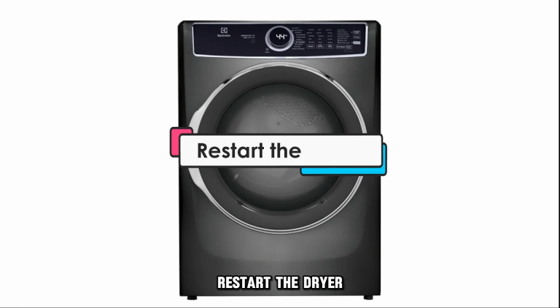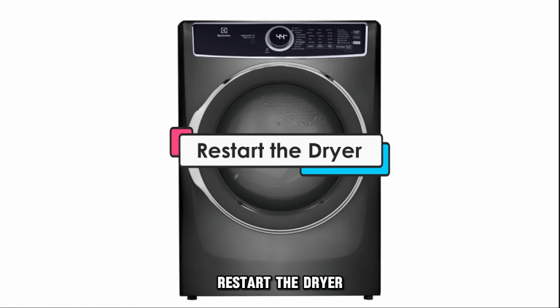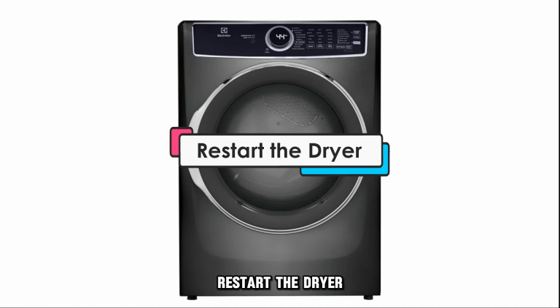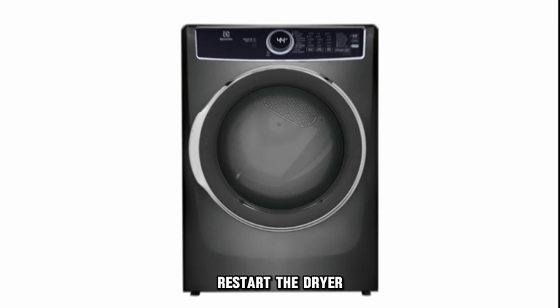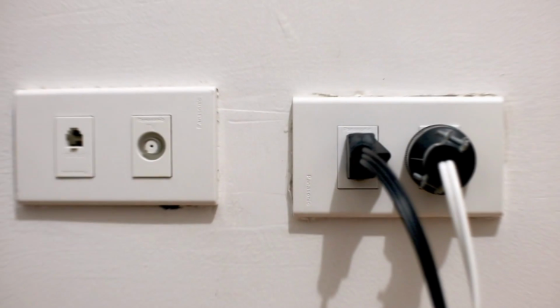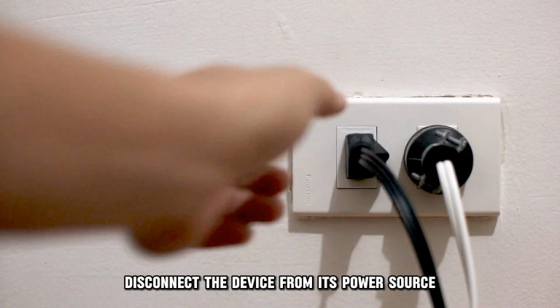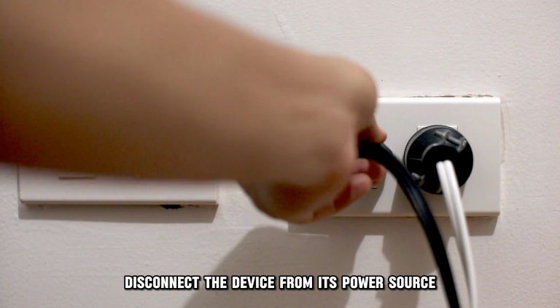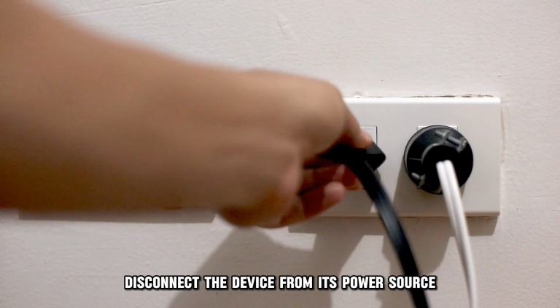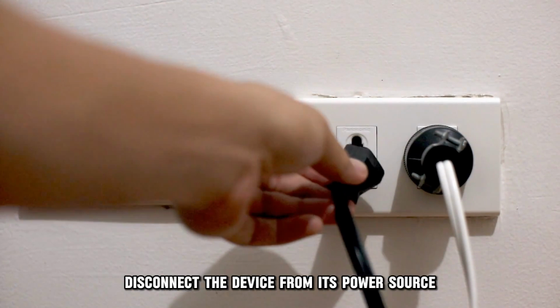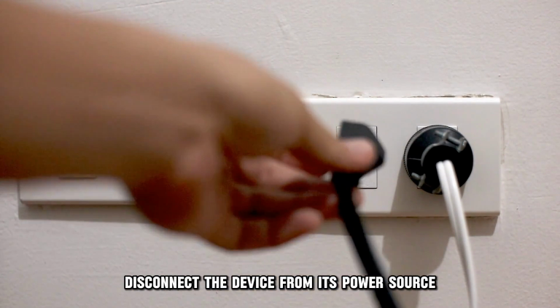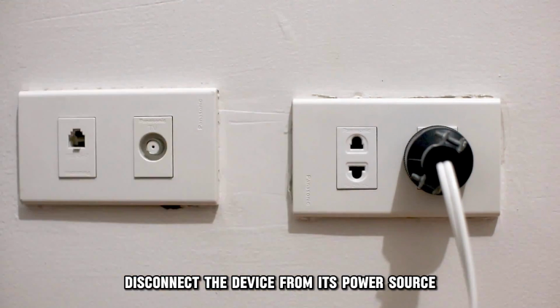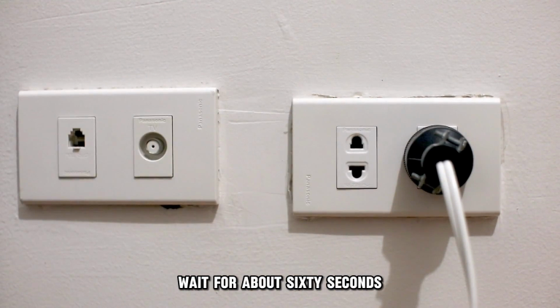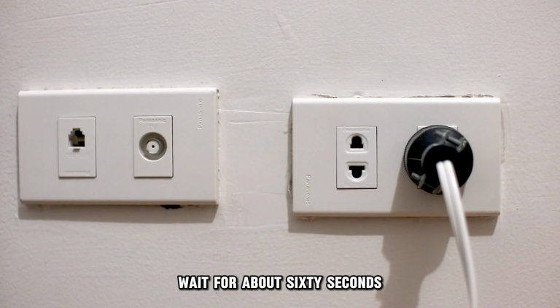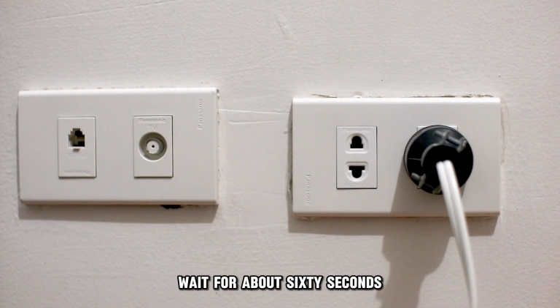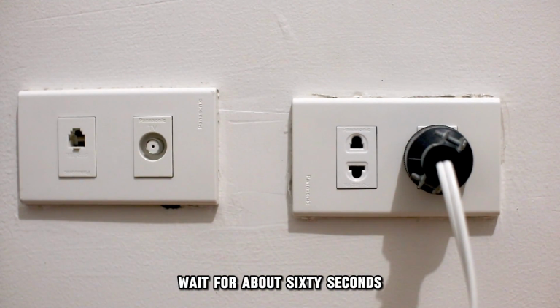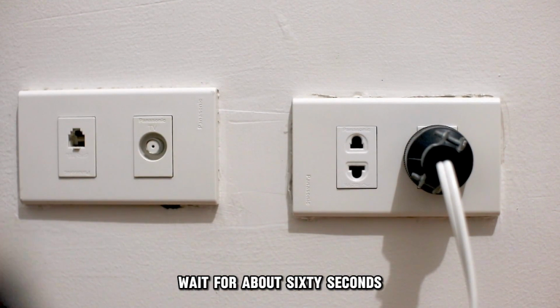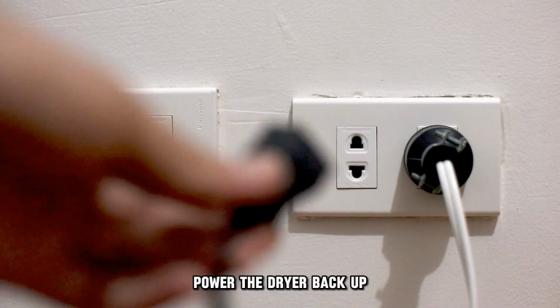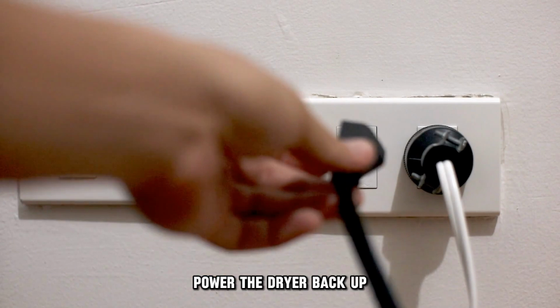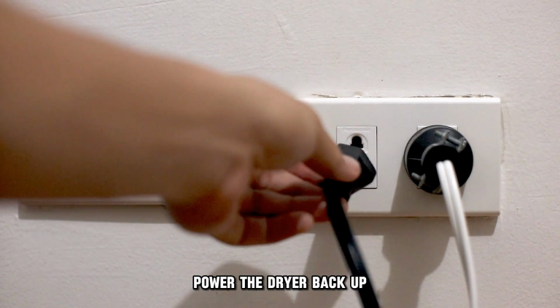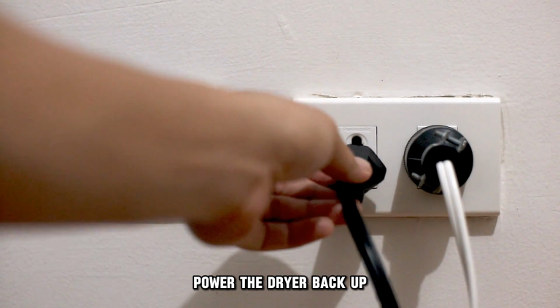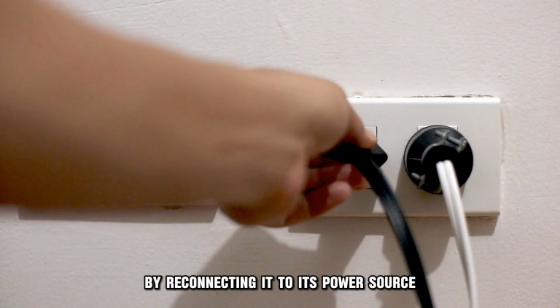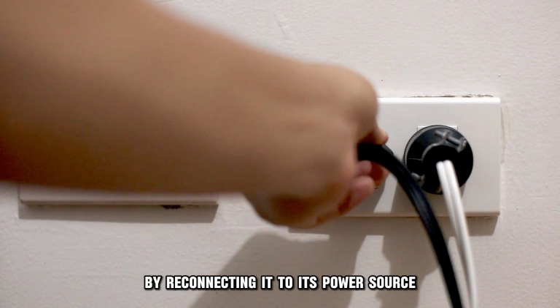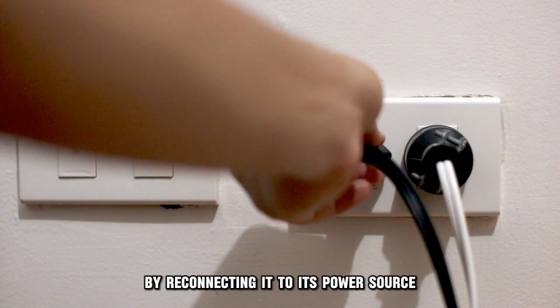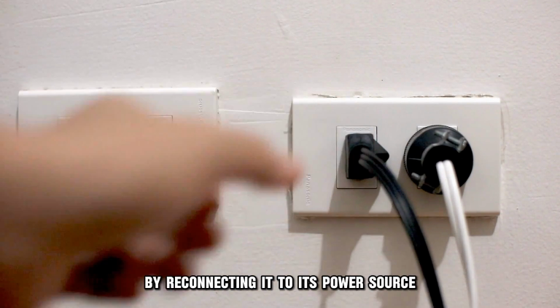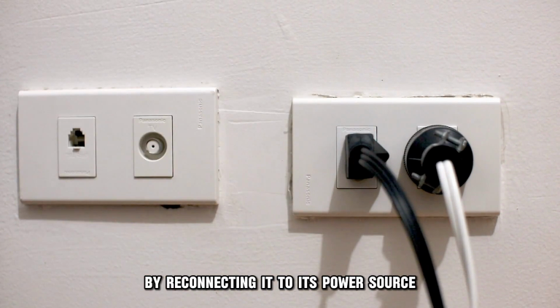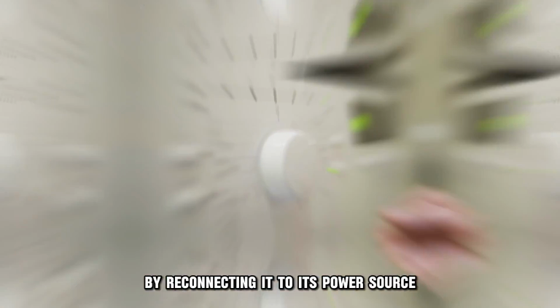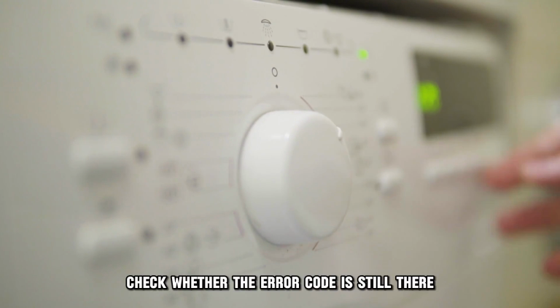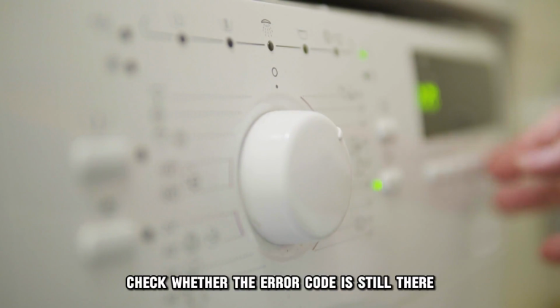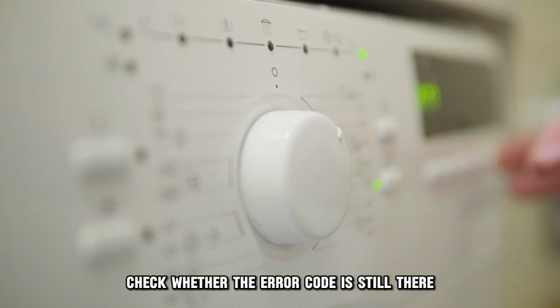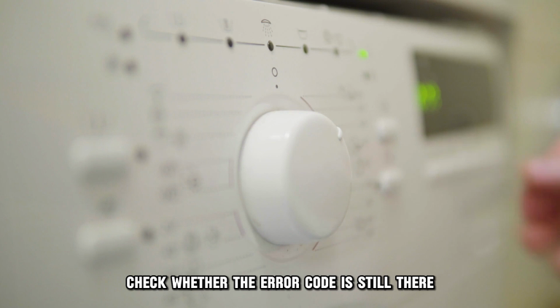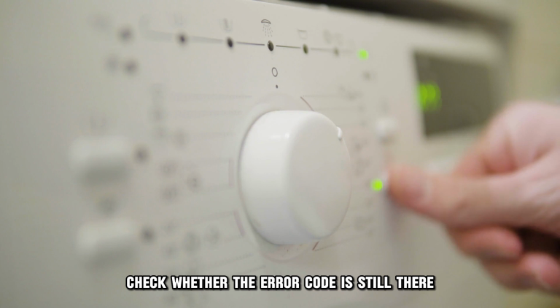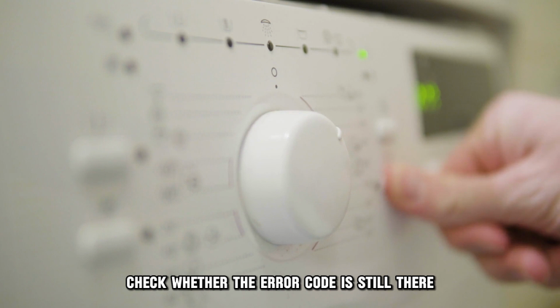Restart the dryer. Disconnect the device from its power source and wait for about 60 seconds. Power the dryer back up by reconnecting it to its power source, then check whether the error code is still there.